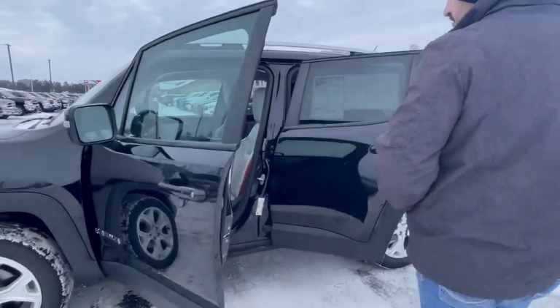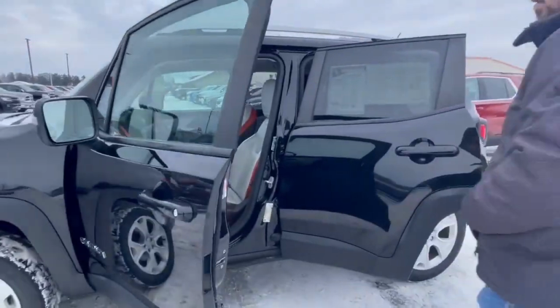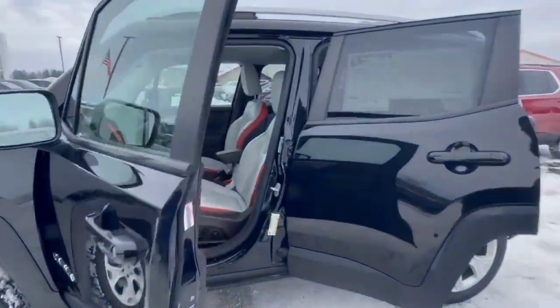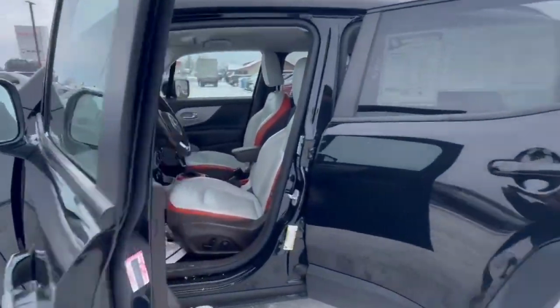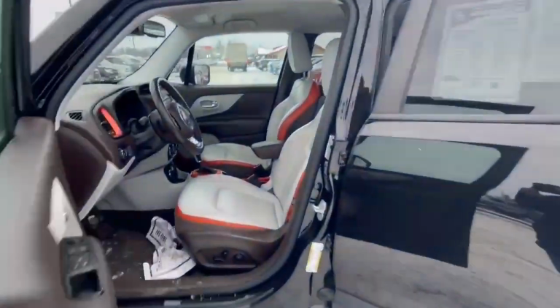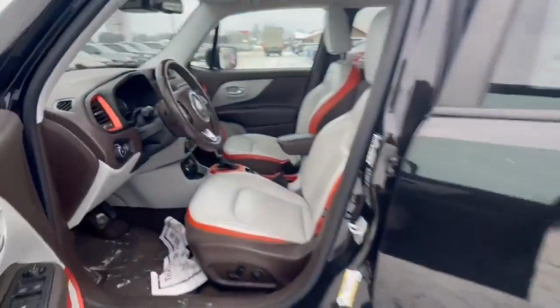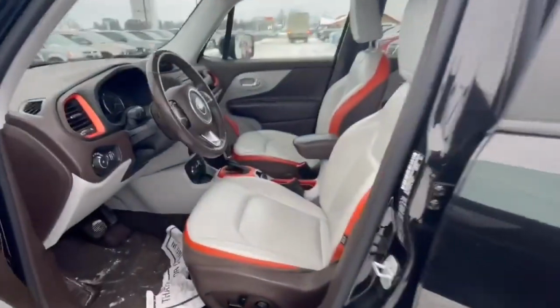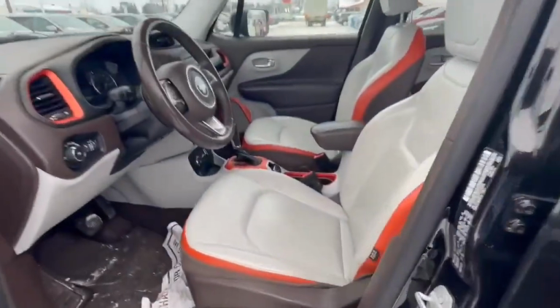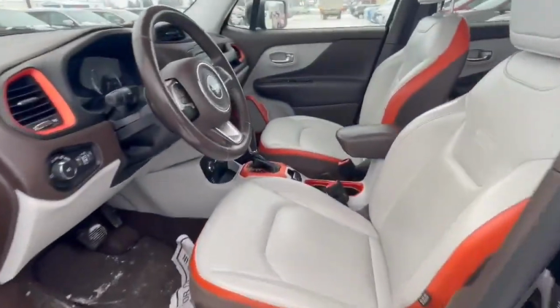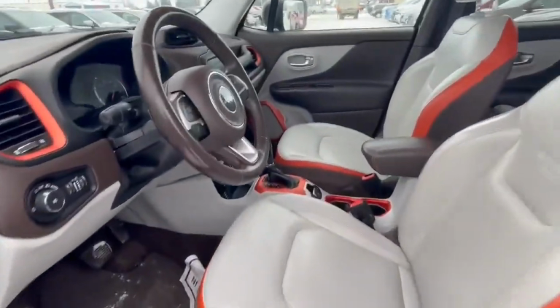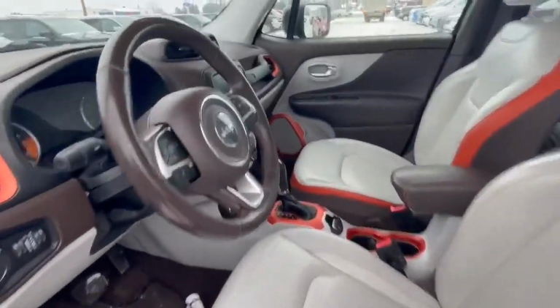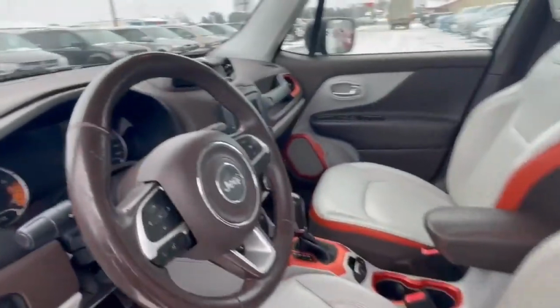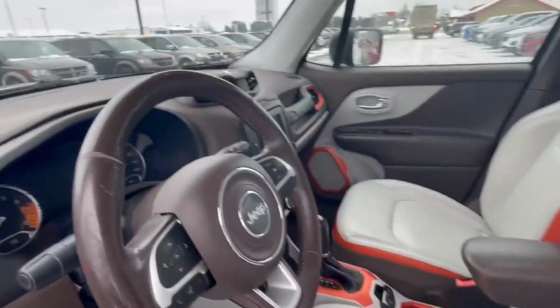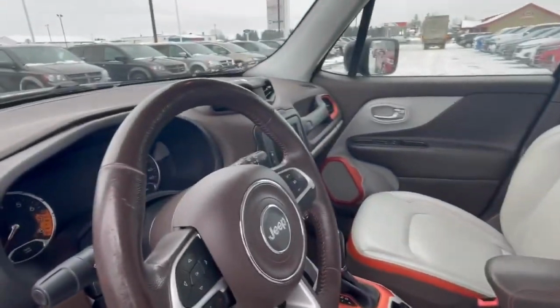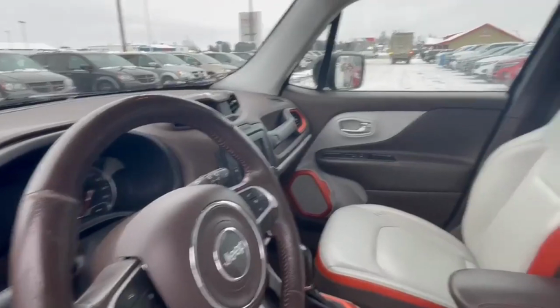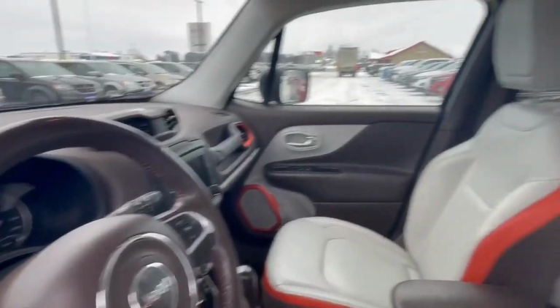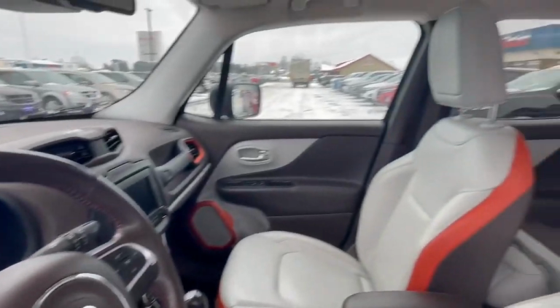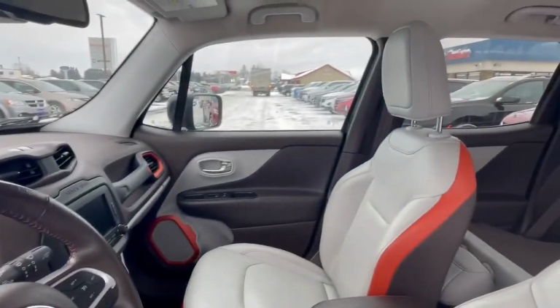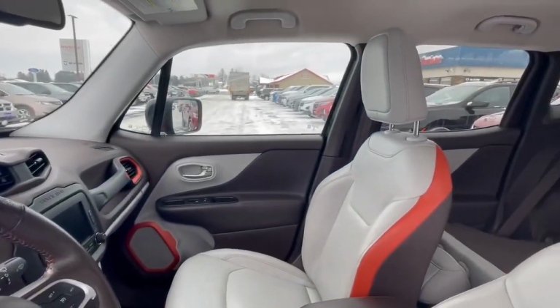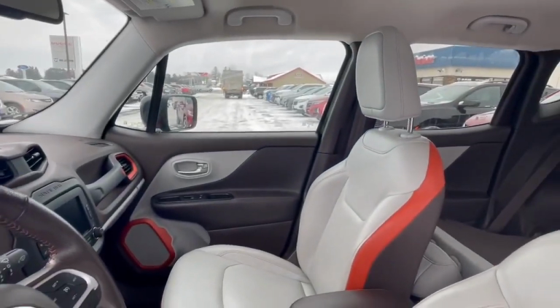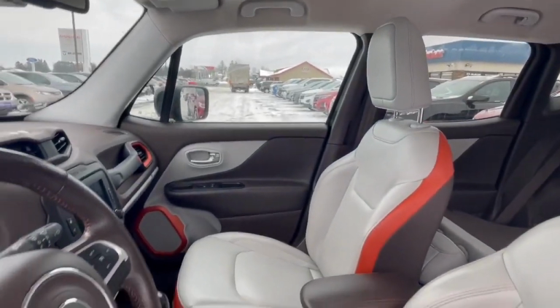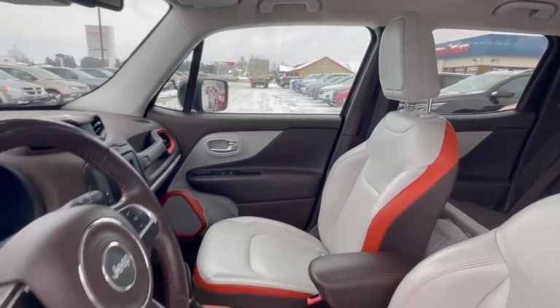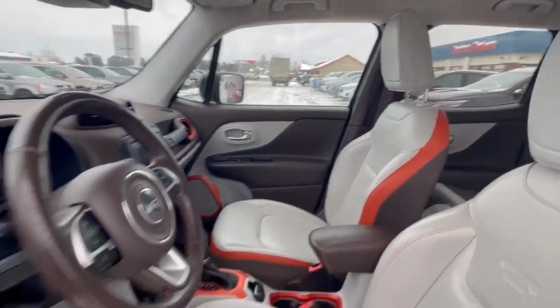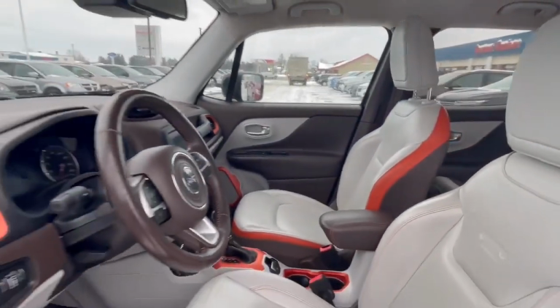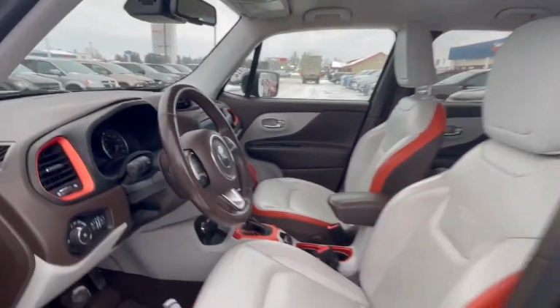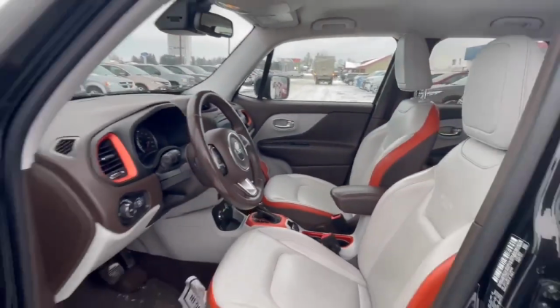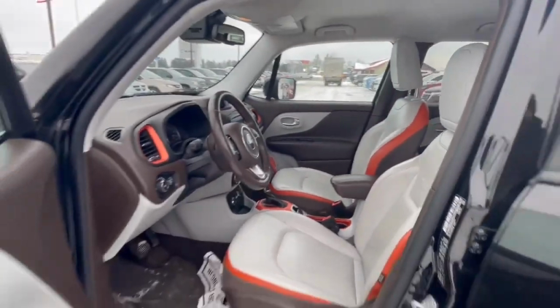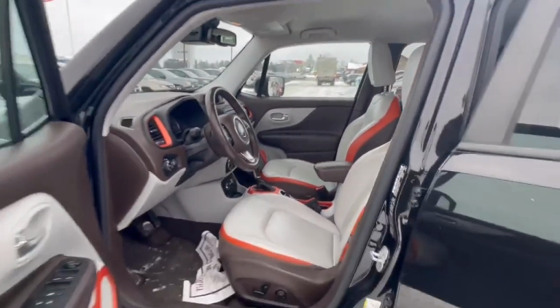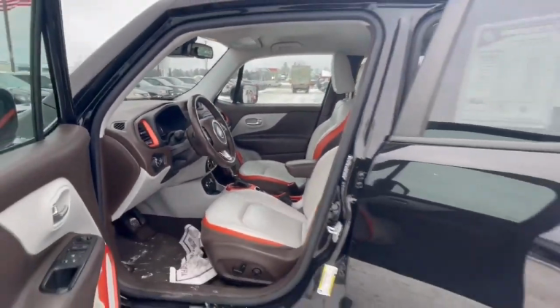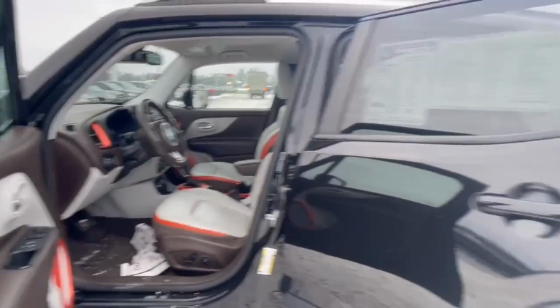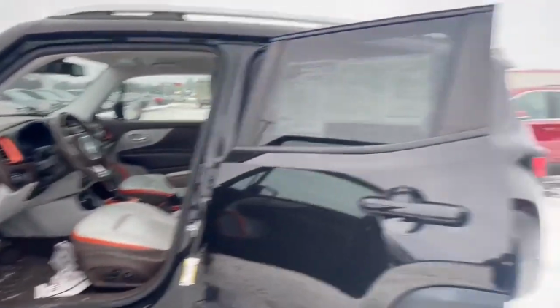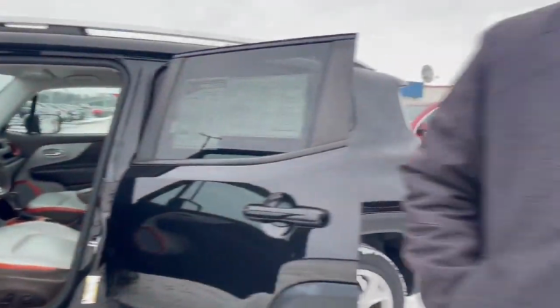Let's just take a look inside here quick. It's got nice leather seats, they're both electric, dual climate control, heated, heated steering wheel. Comes with navigation.